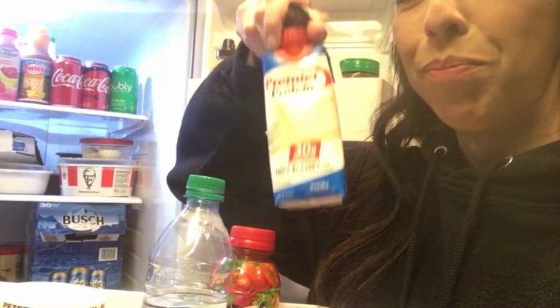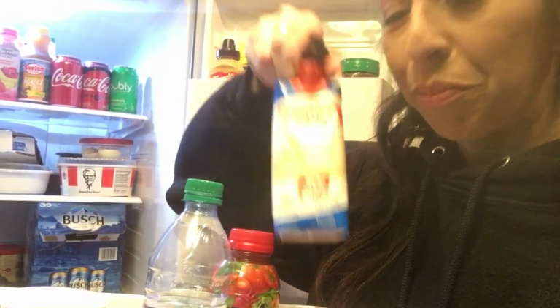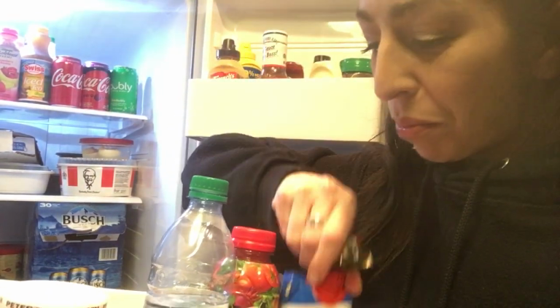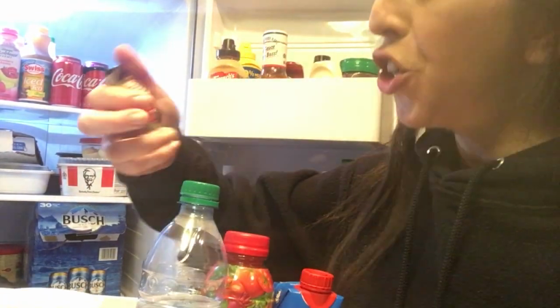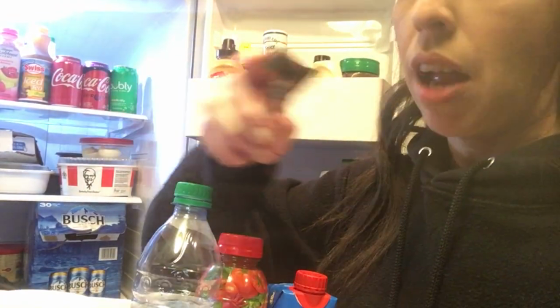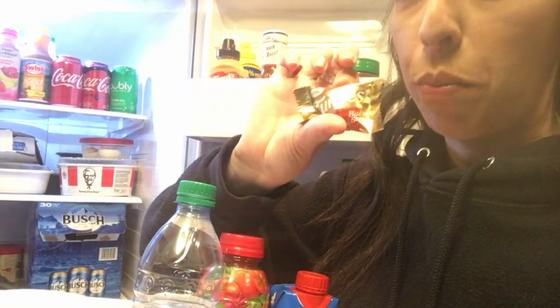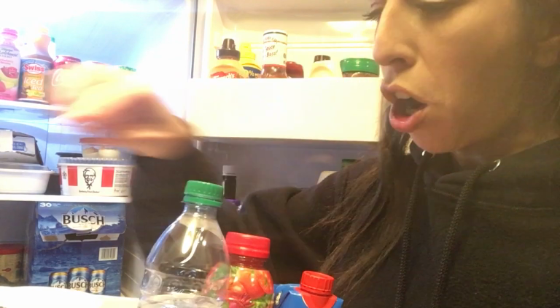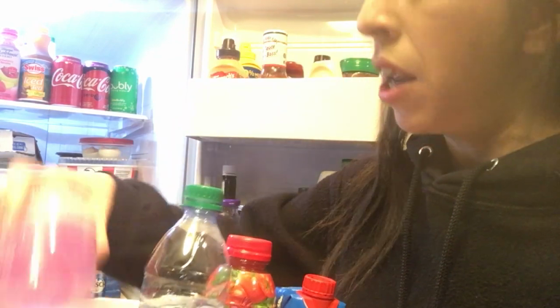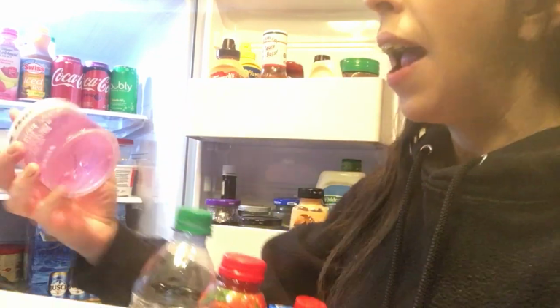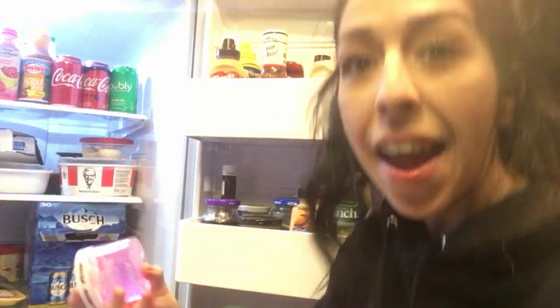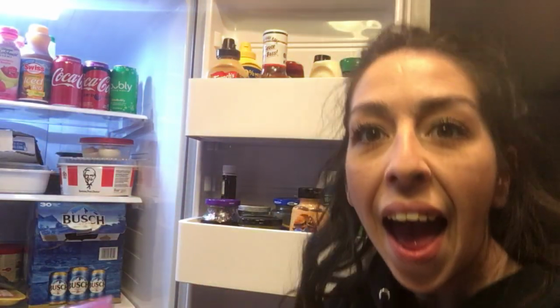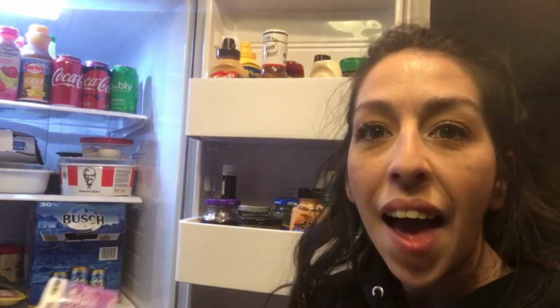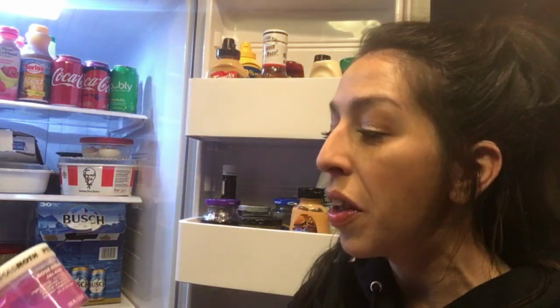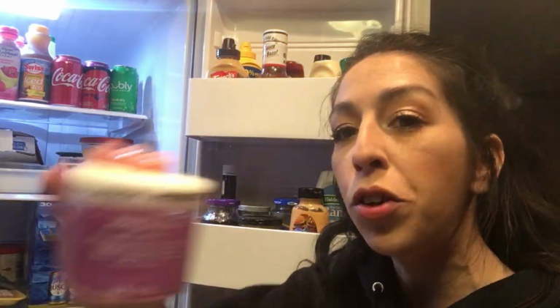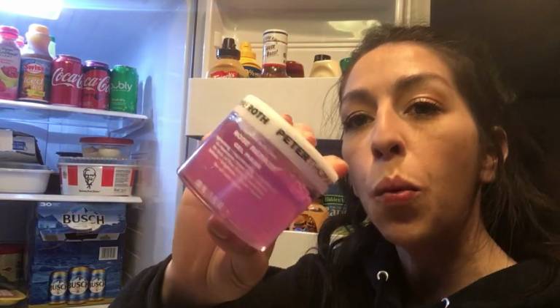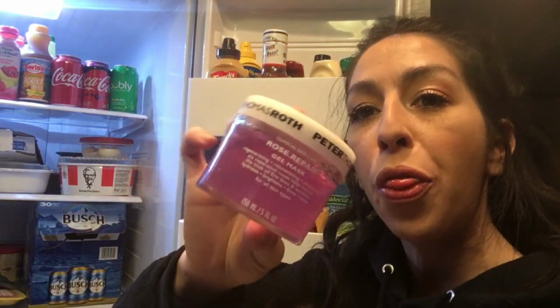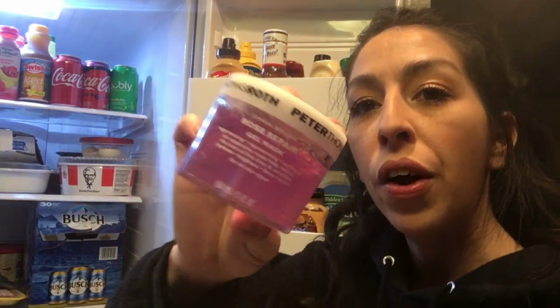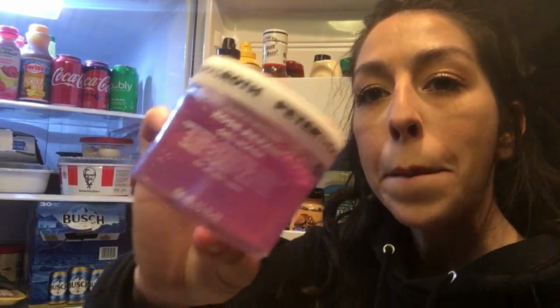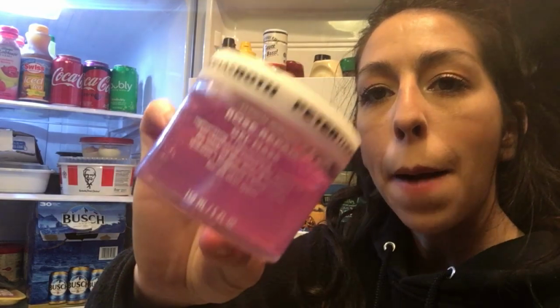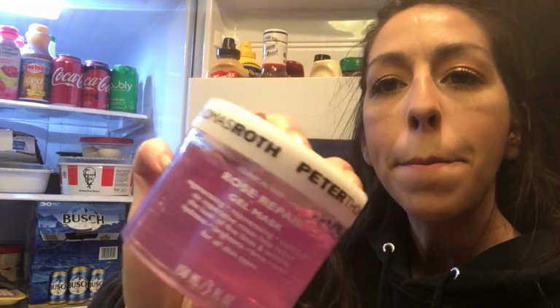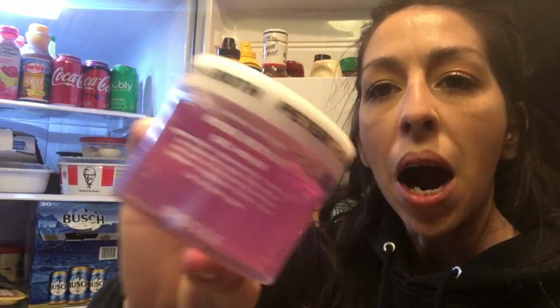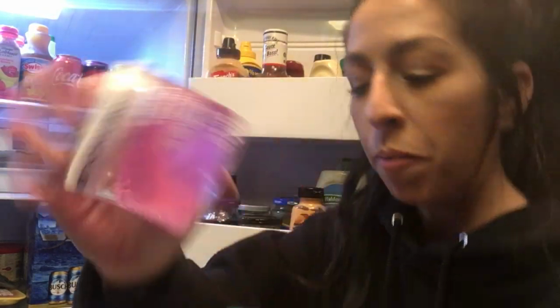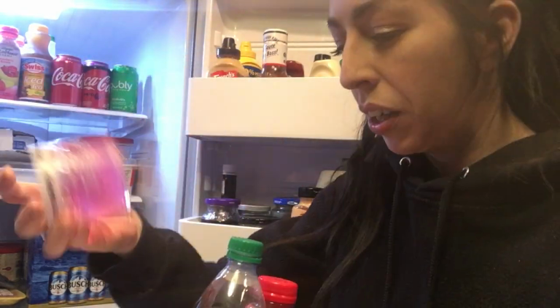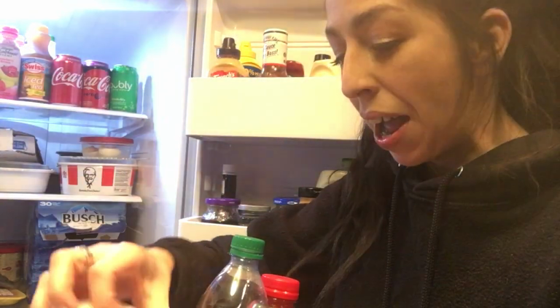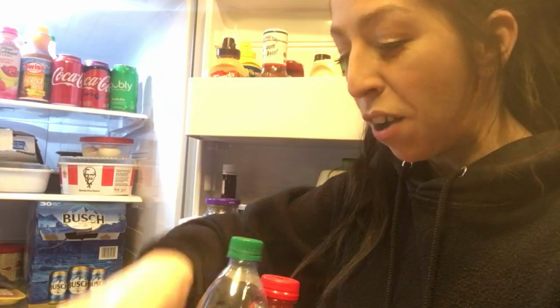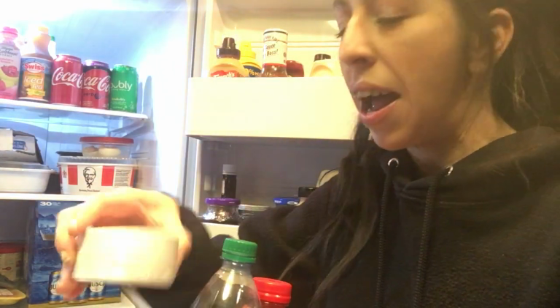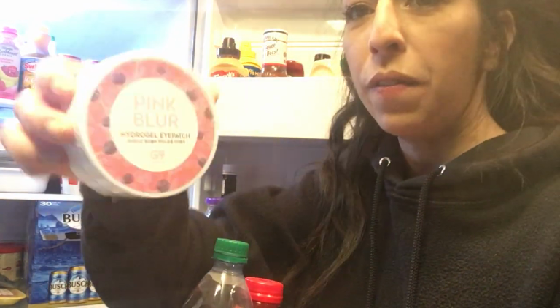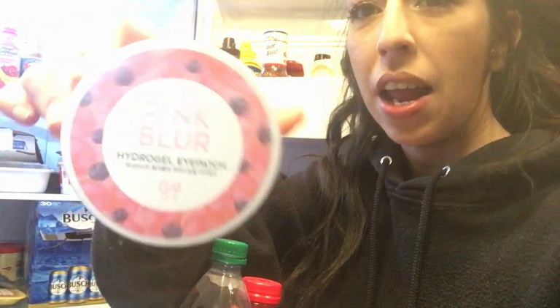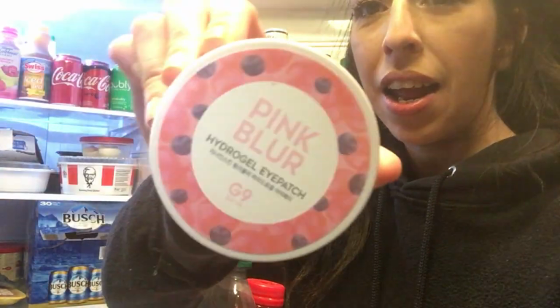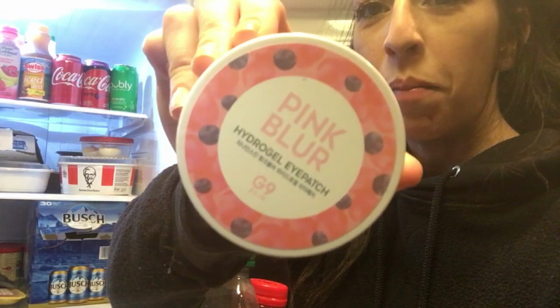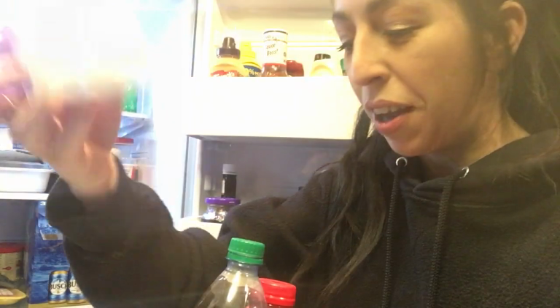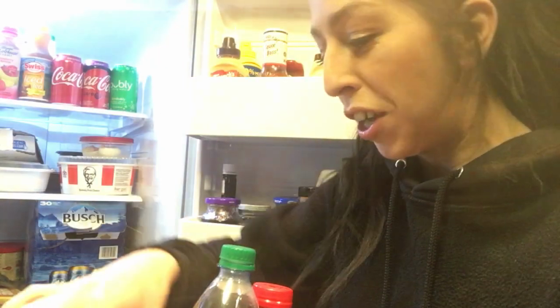In my little drawer I have some V8, some protein shake, a little bit of chocolate, and I also have the Peter Thomas Roth mask and an eye gel.